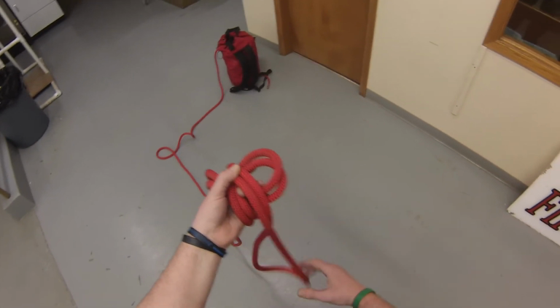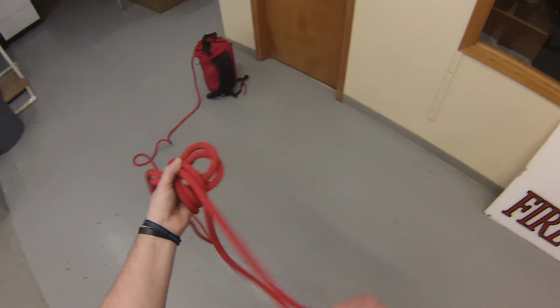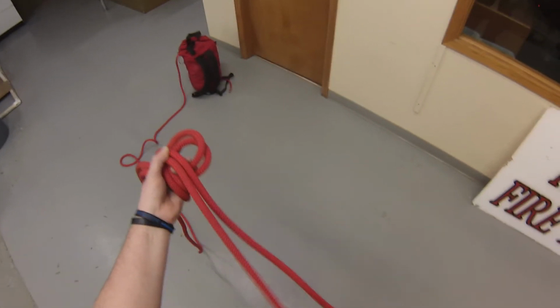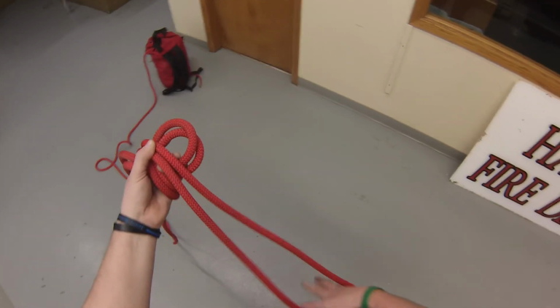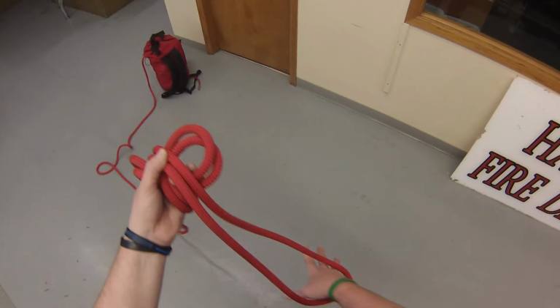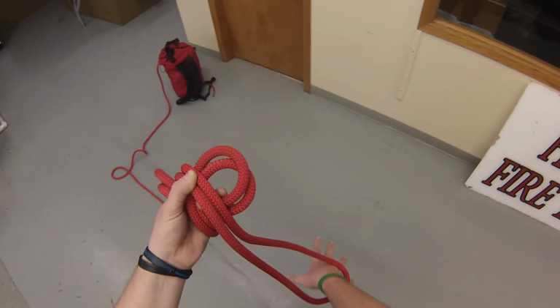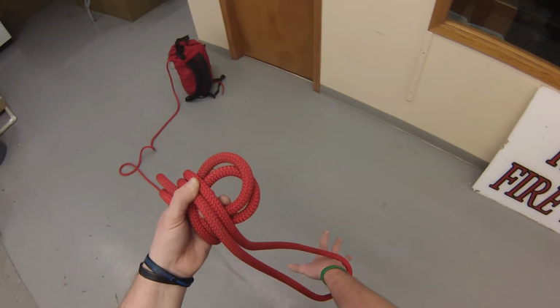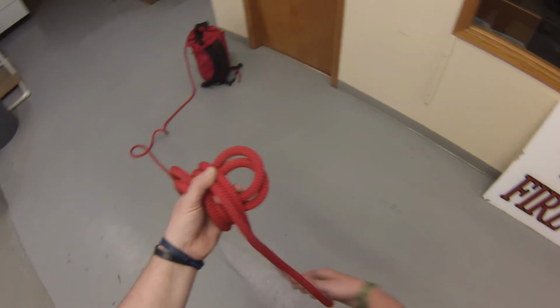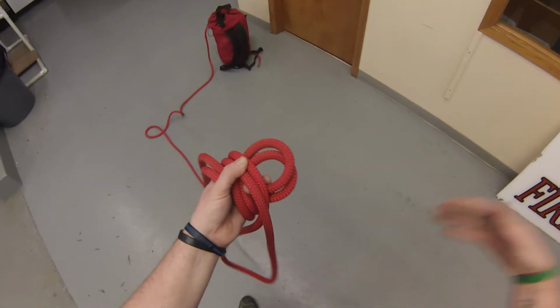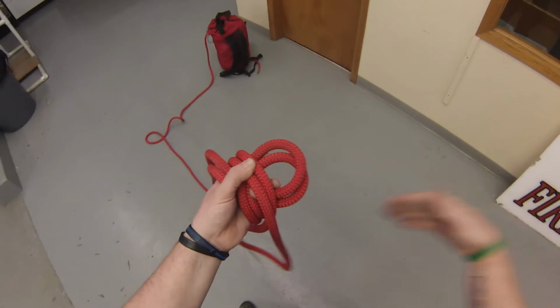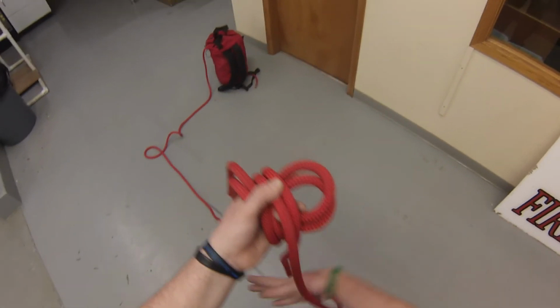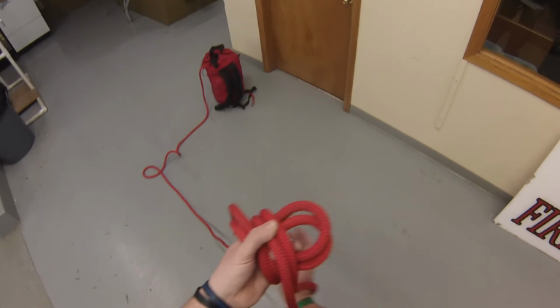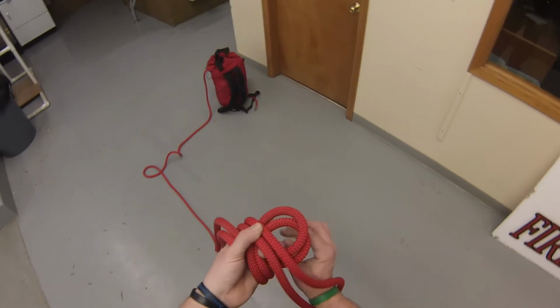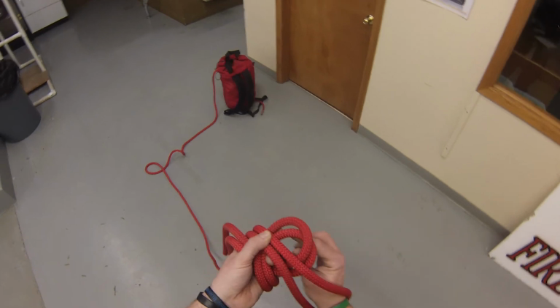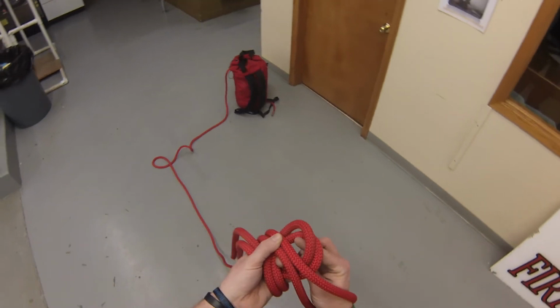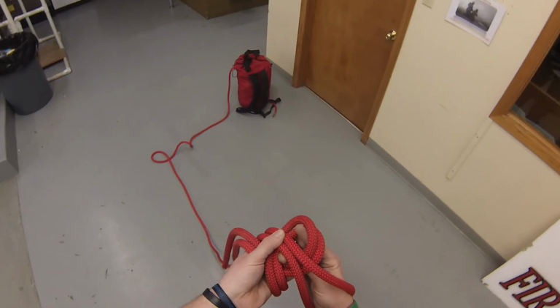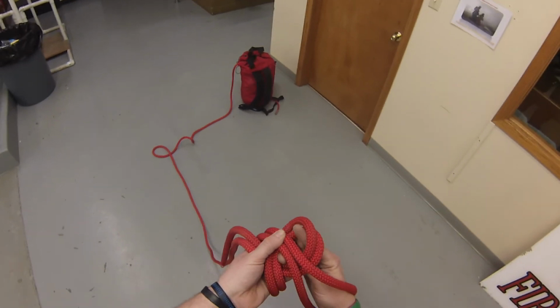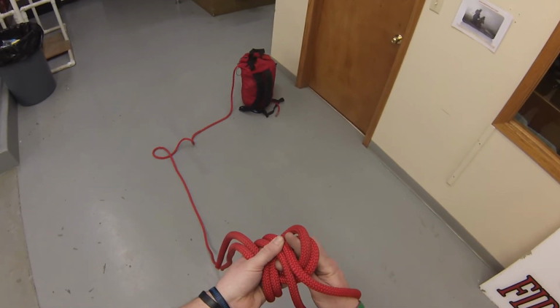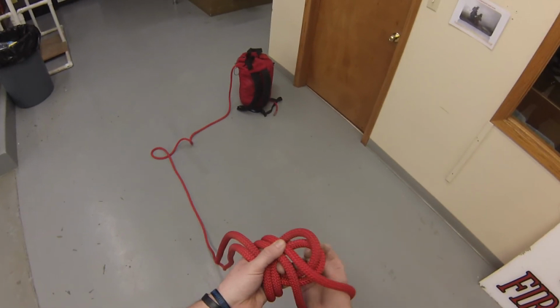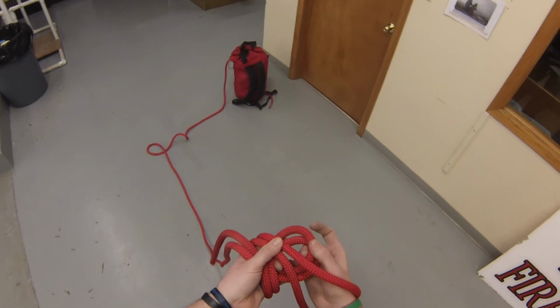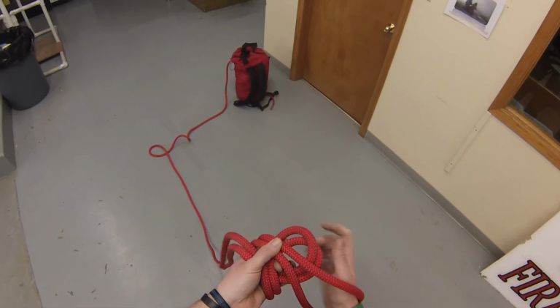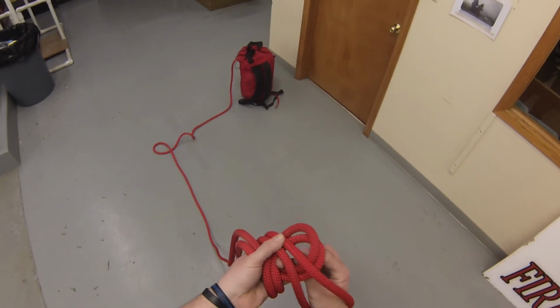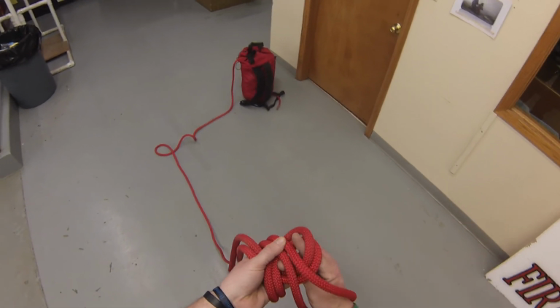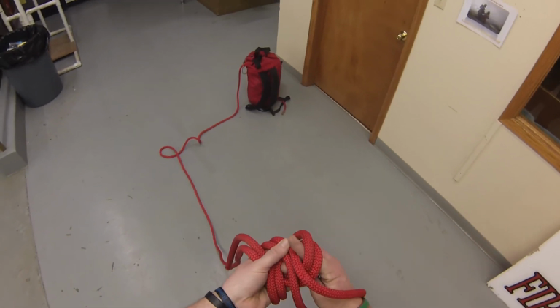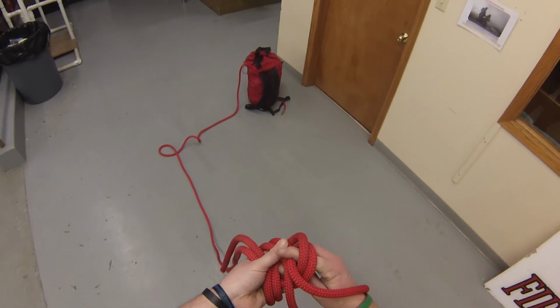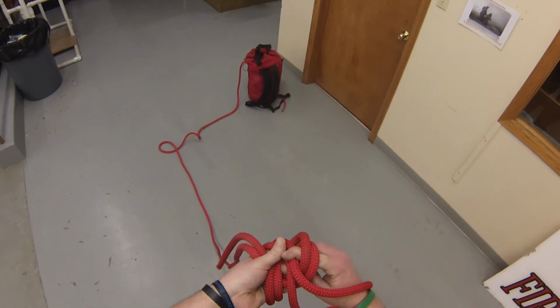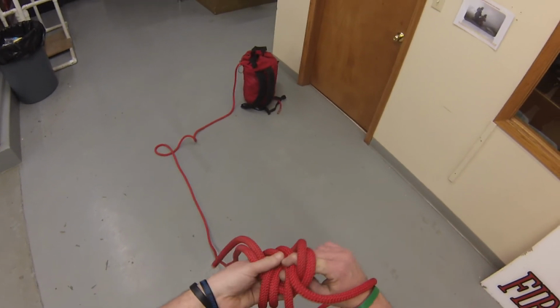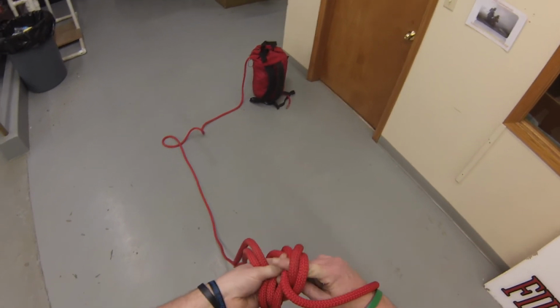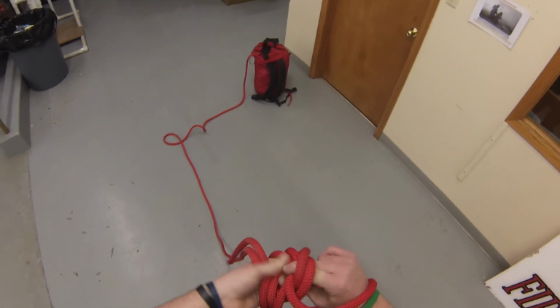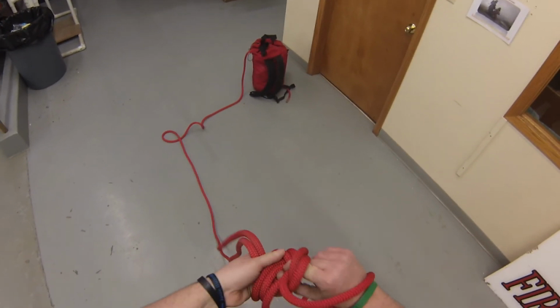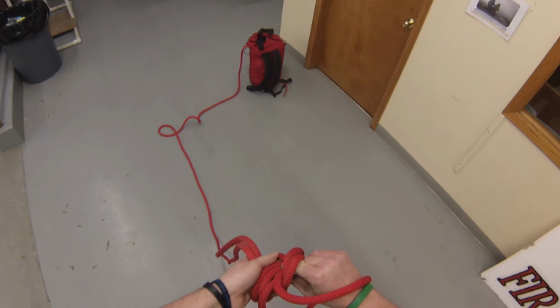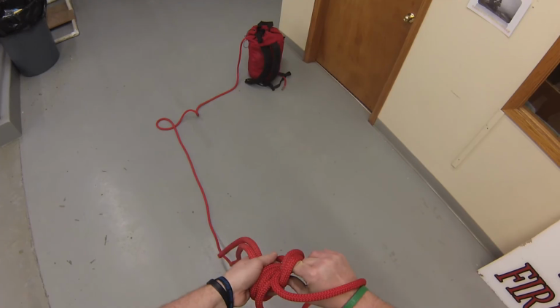My right hand is going to go into the bite — so it's going to dive into the bite. It's going to reach back up through this first loop, and it's going to grab those two that are laying on top.